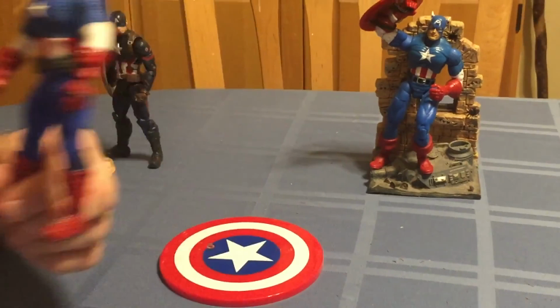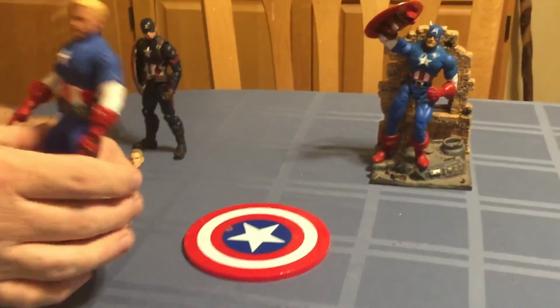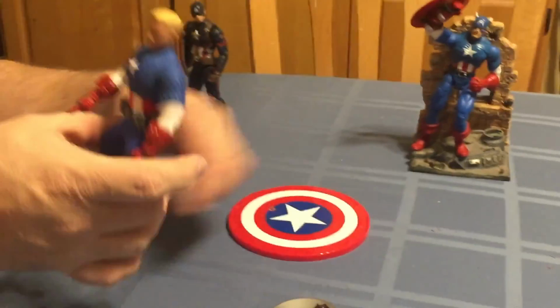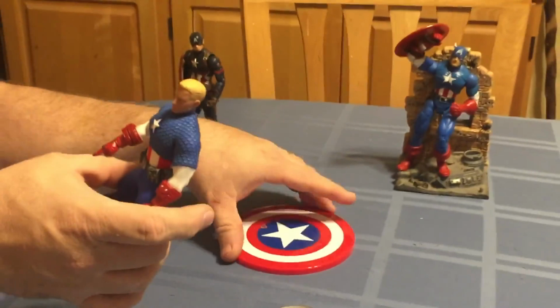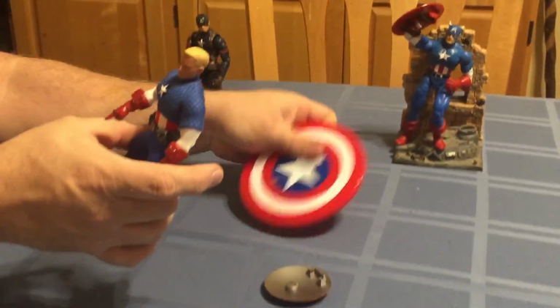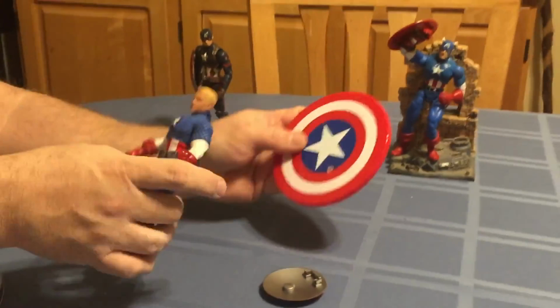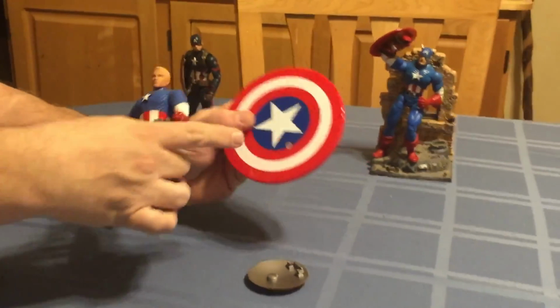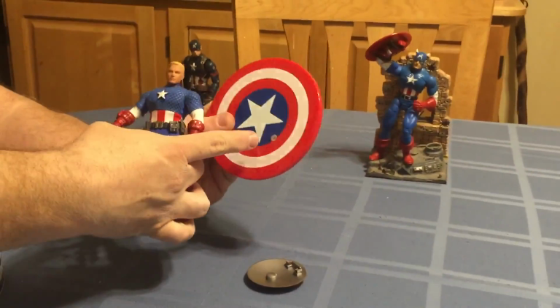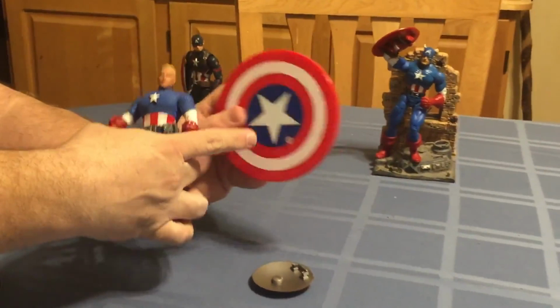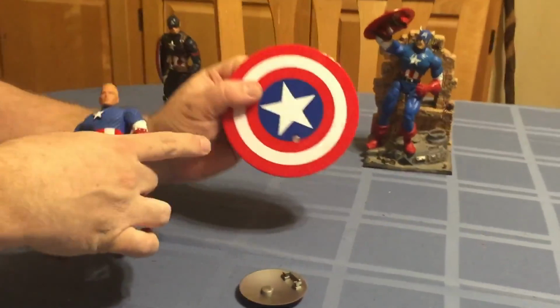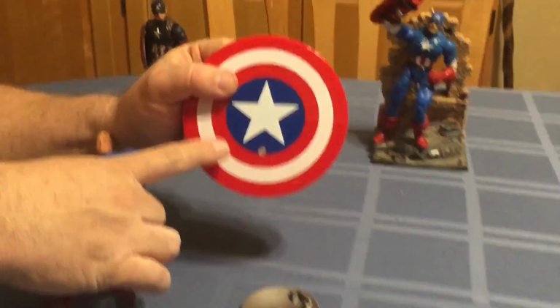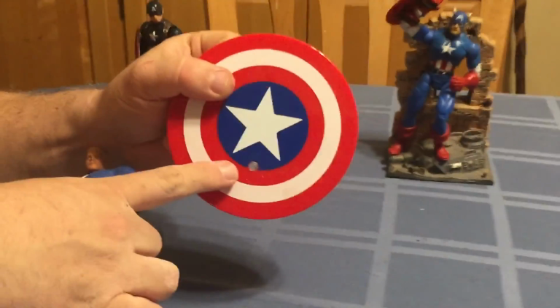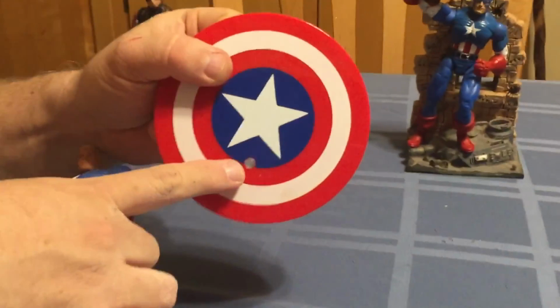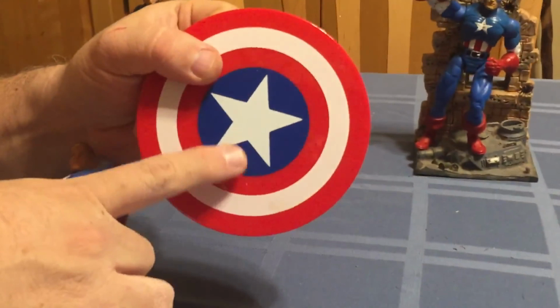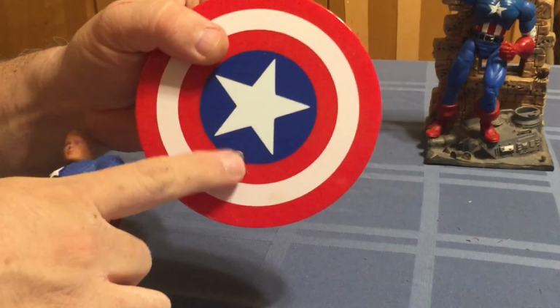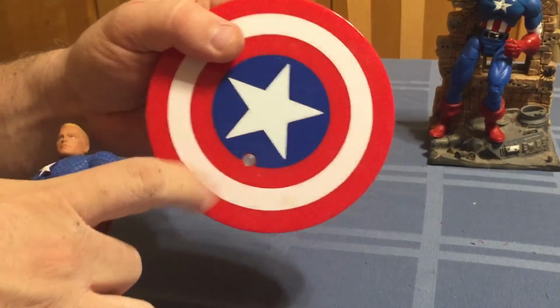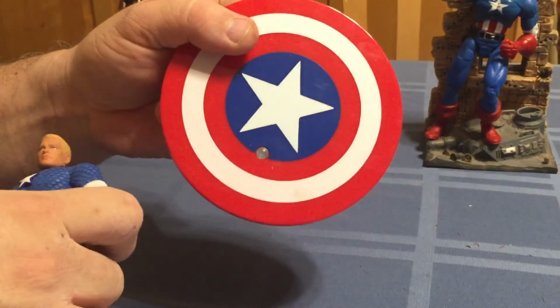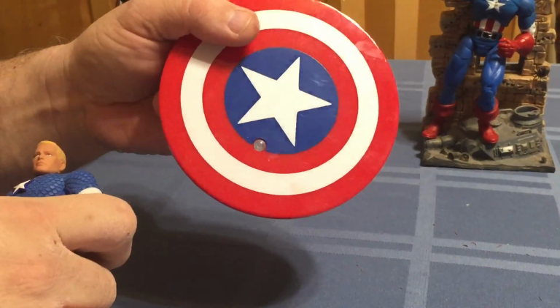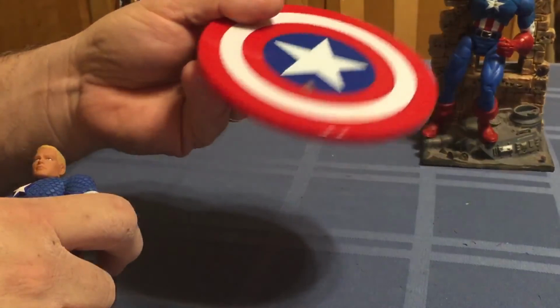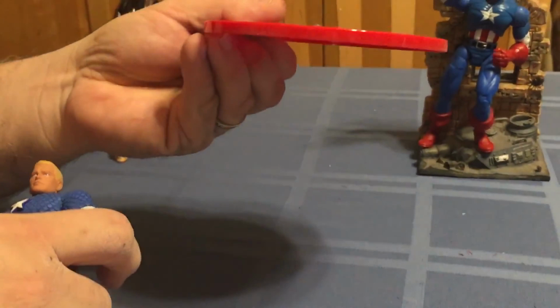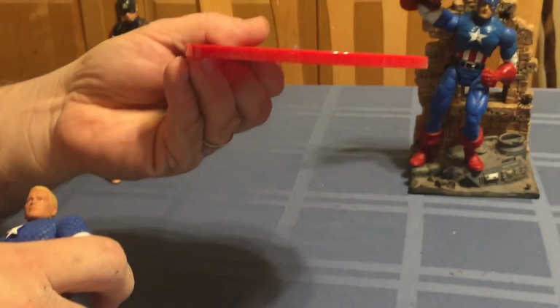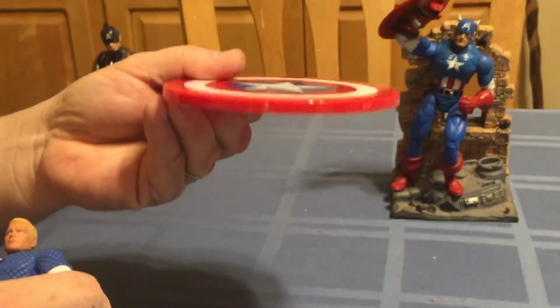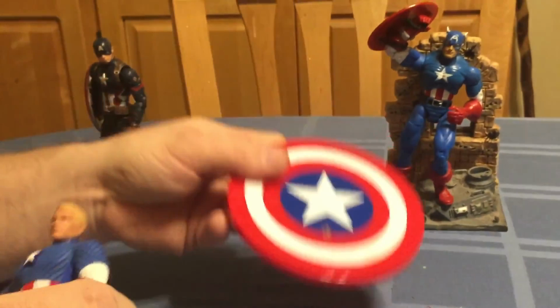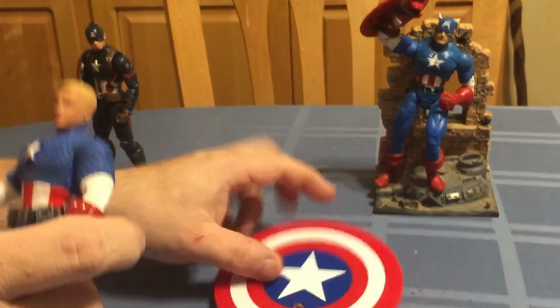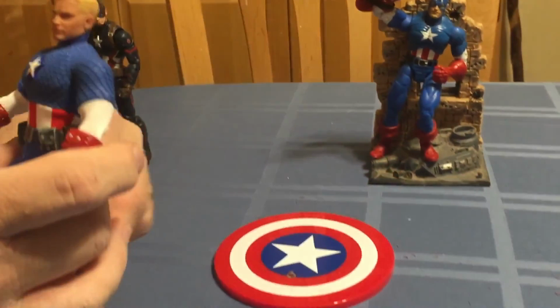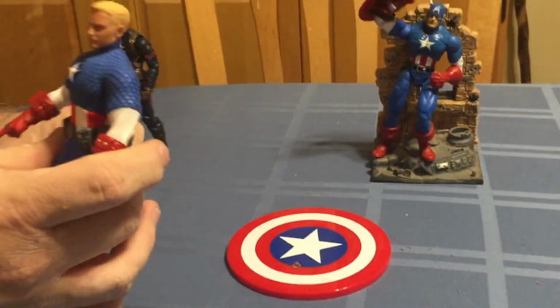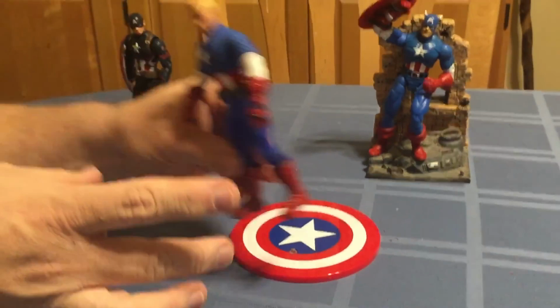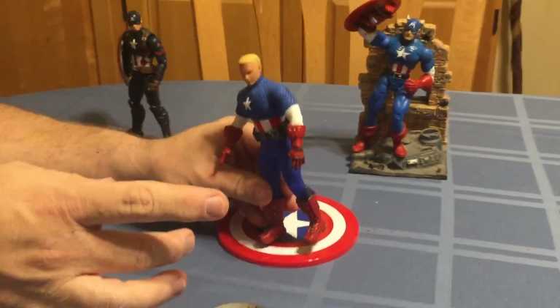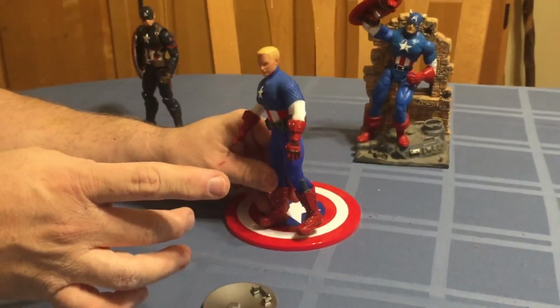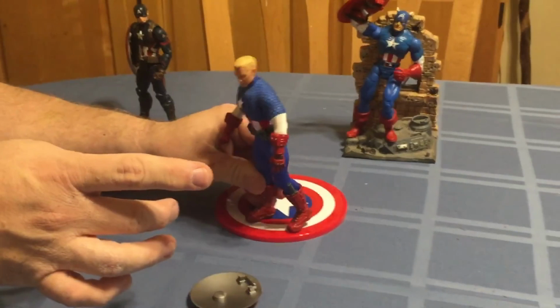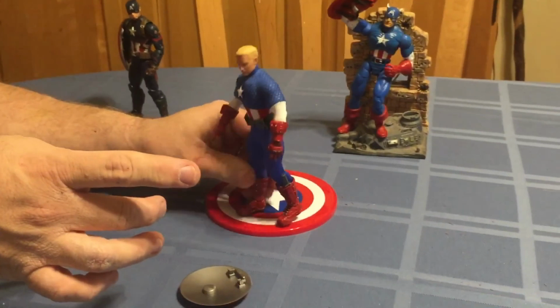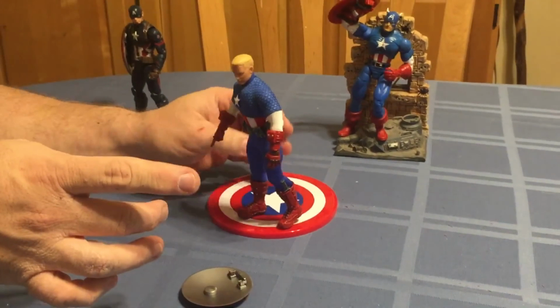The one issue I do have is with the stand — this peg really could be a little bit taller. It's not very deep, so he has a tendency to fall off it pretty easily.